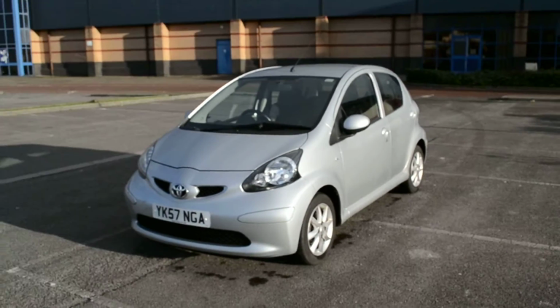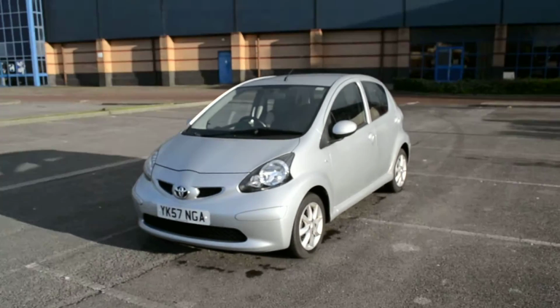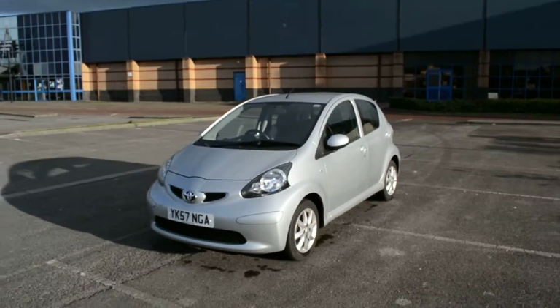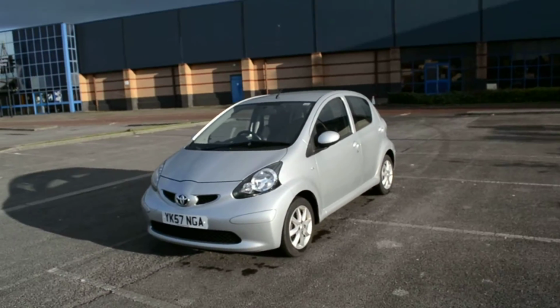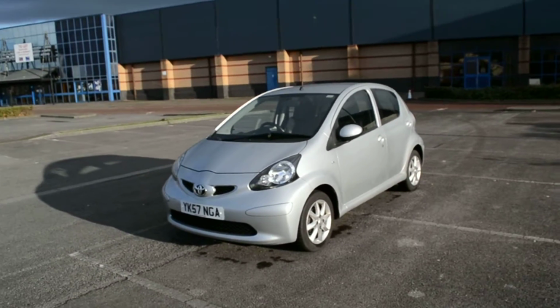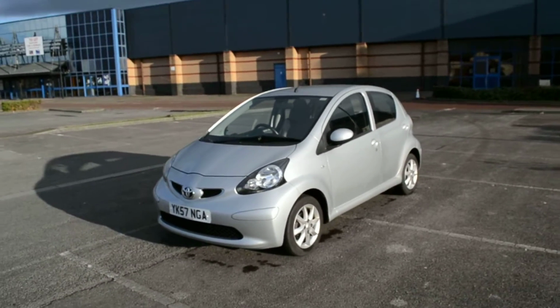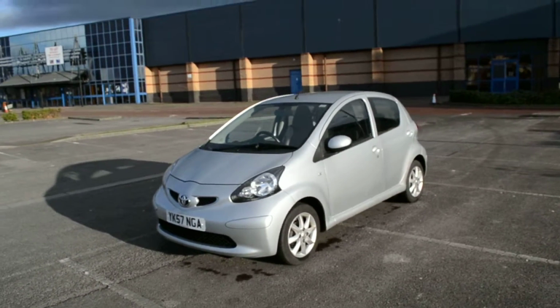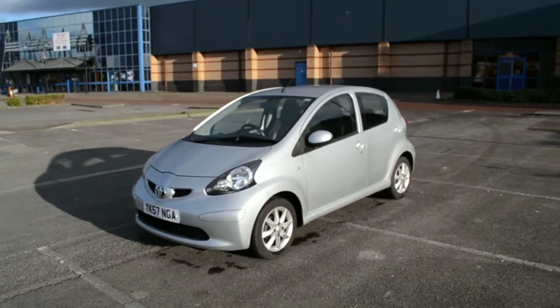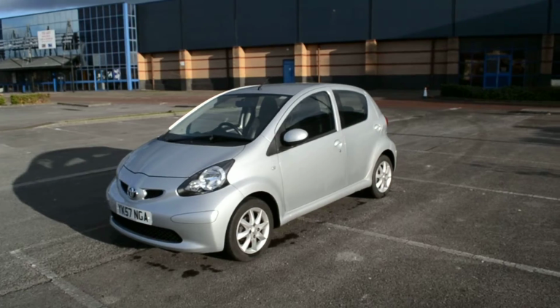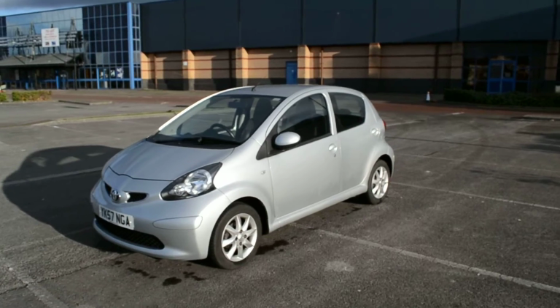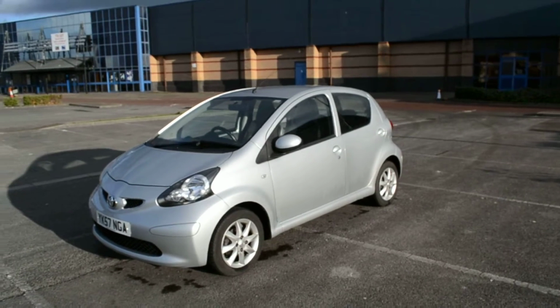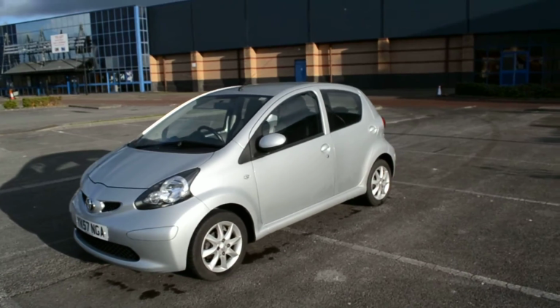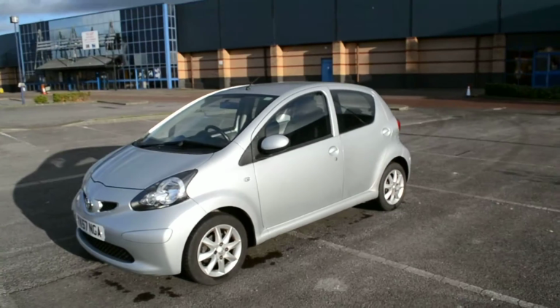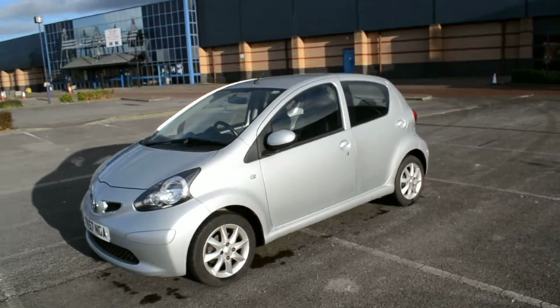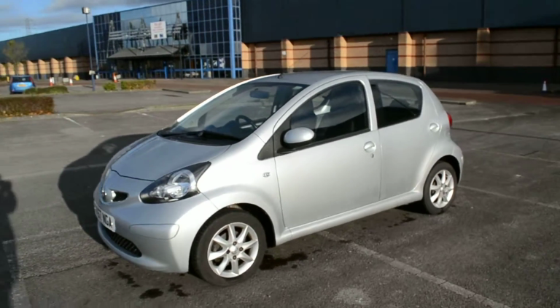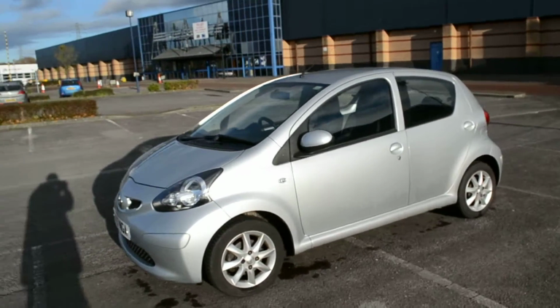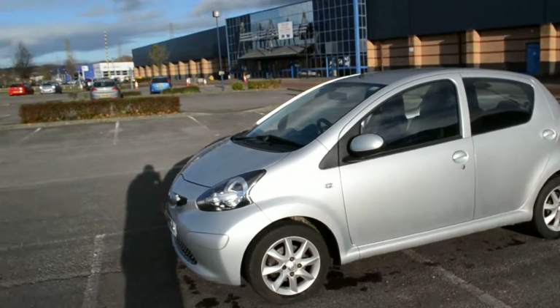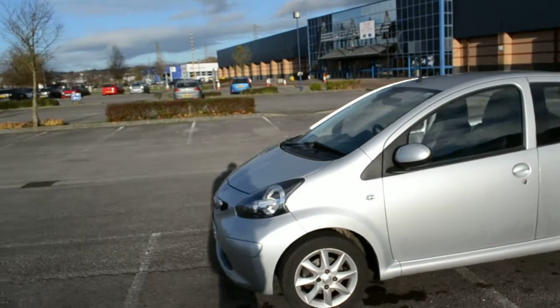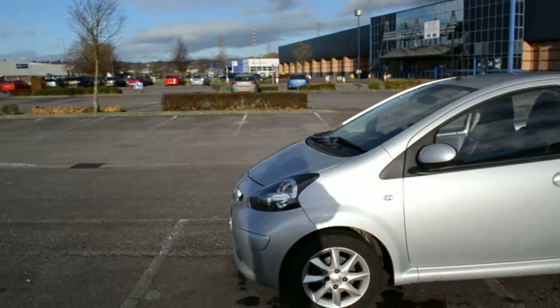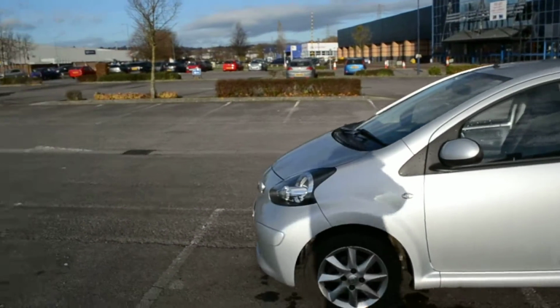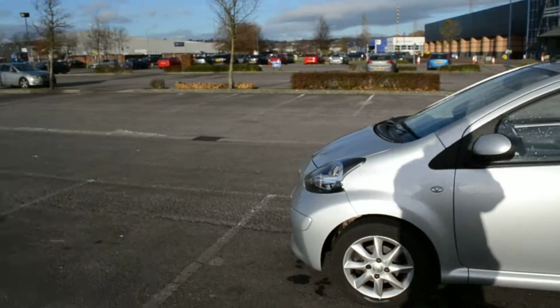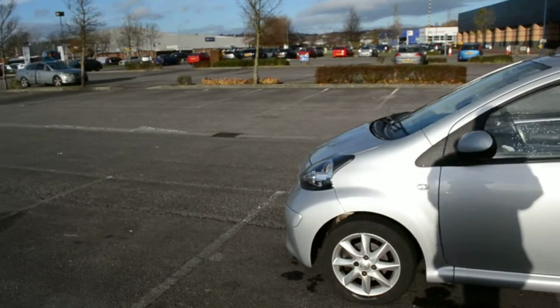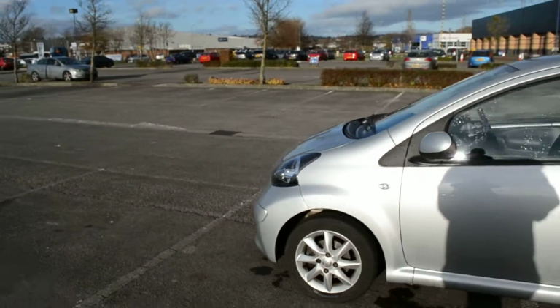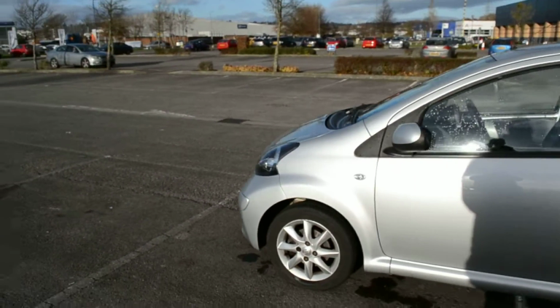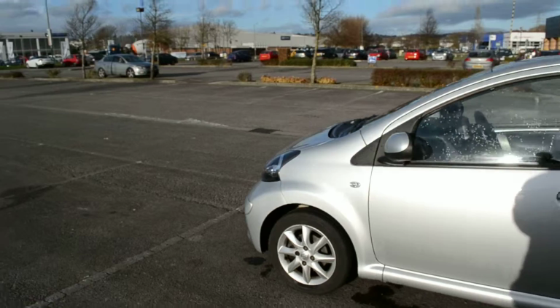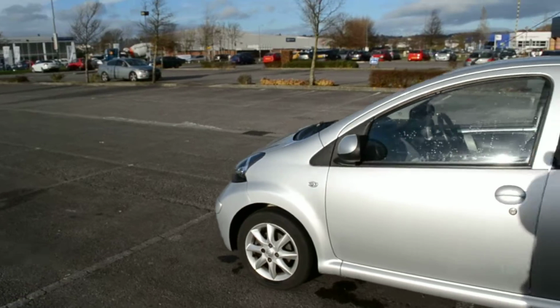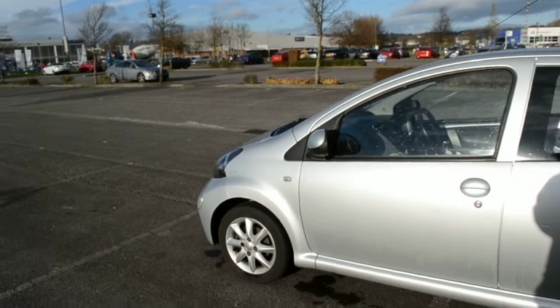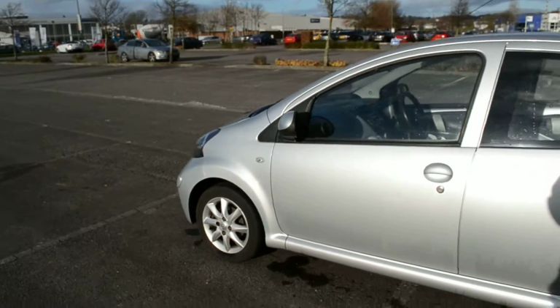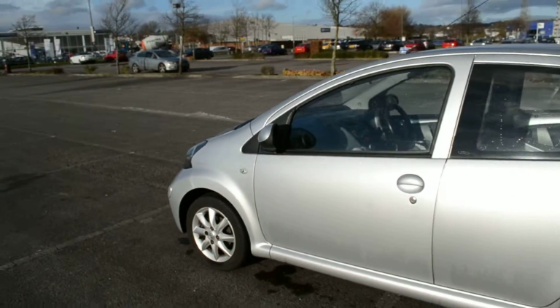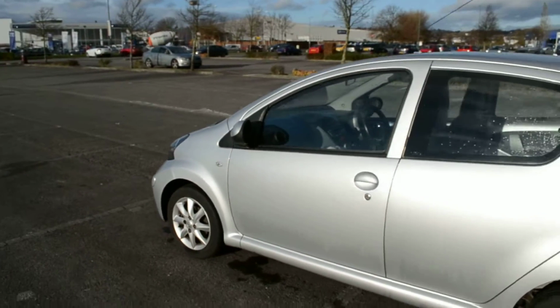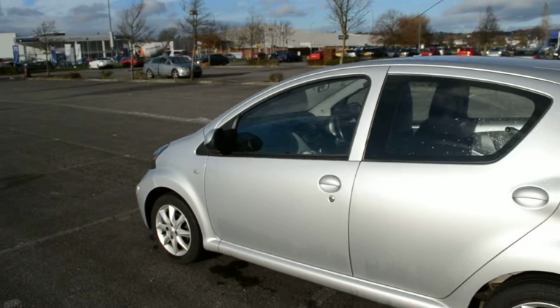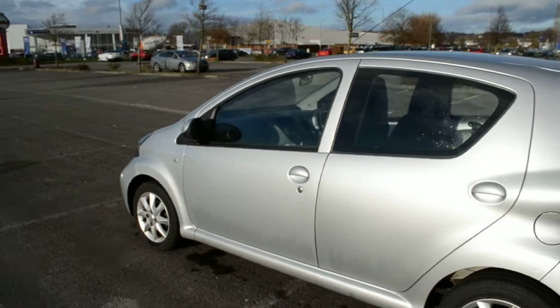A really nice looking car this. Very practical too with its 5 doors. It gives a 3 door appearance.